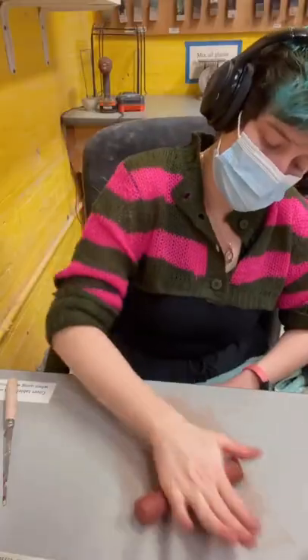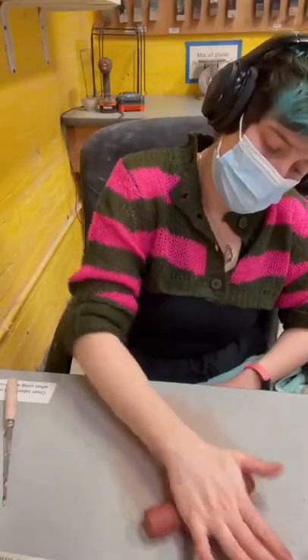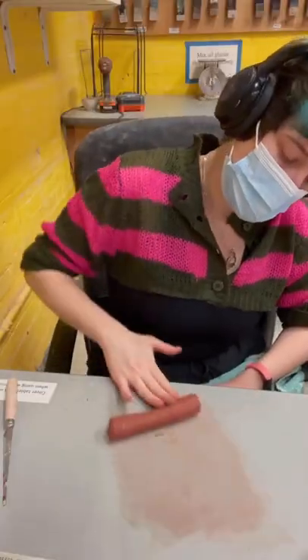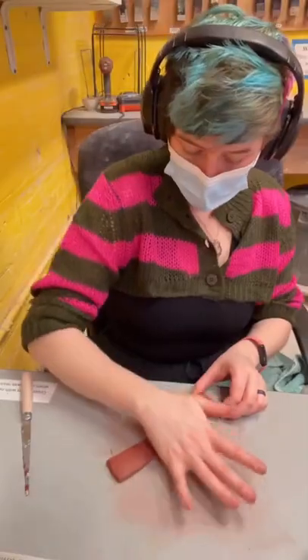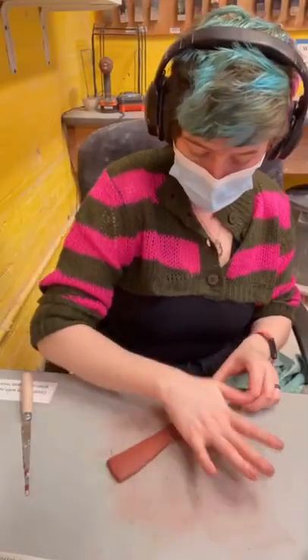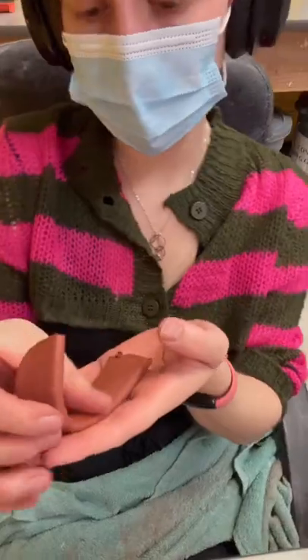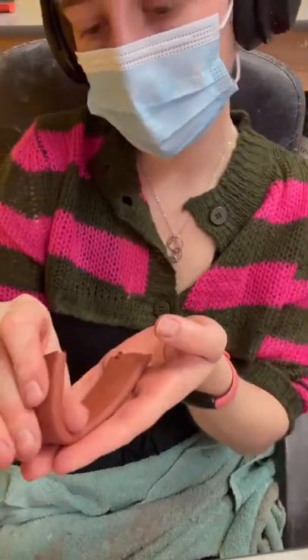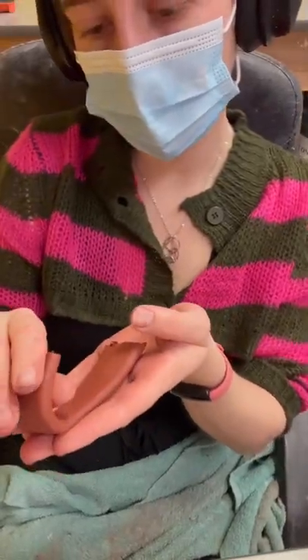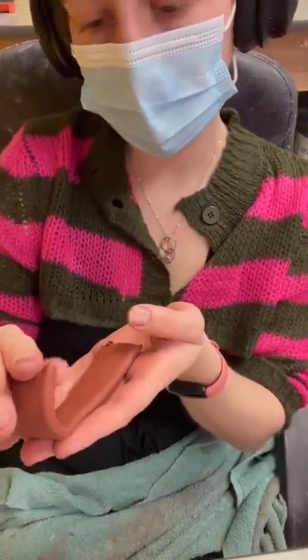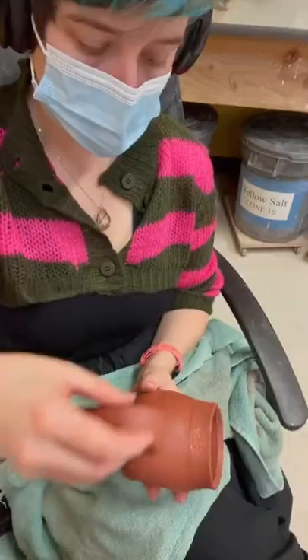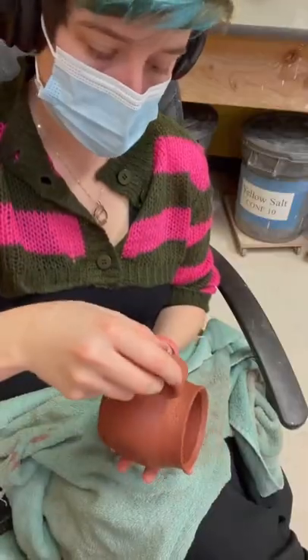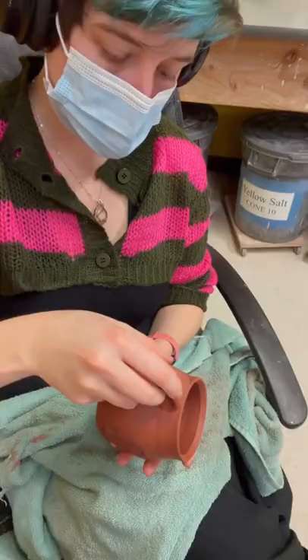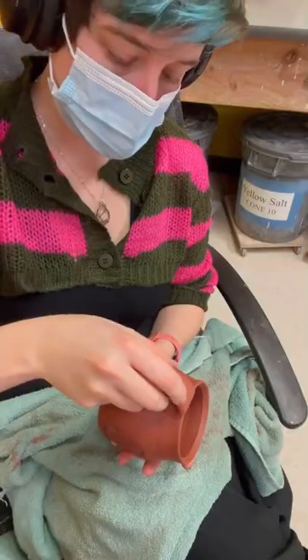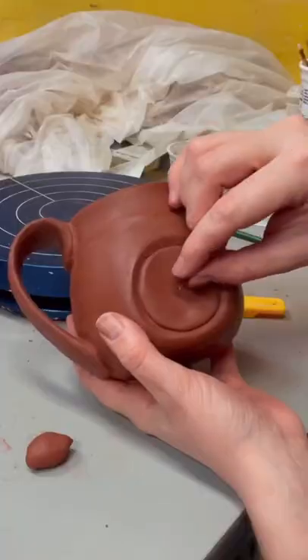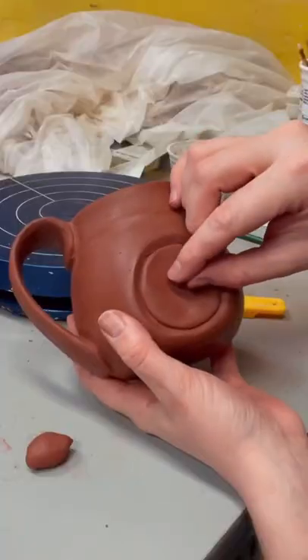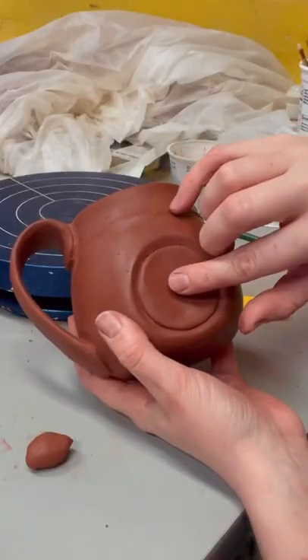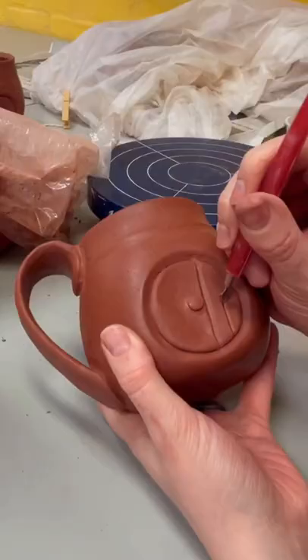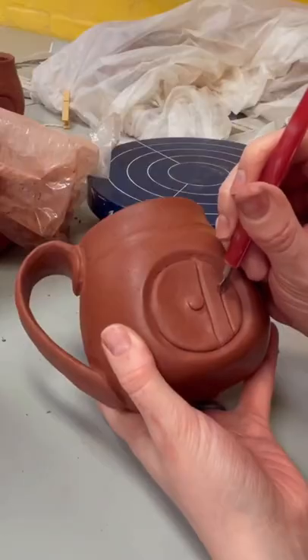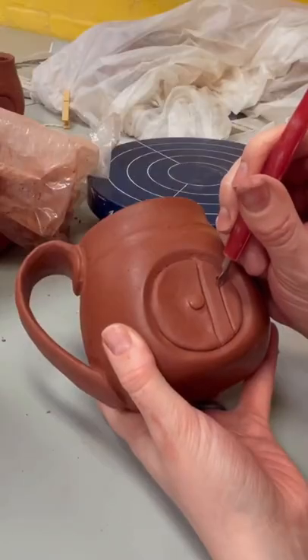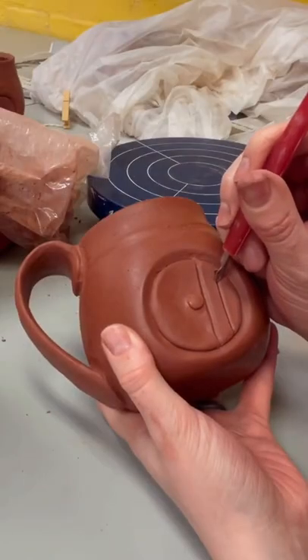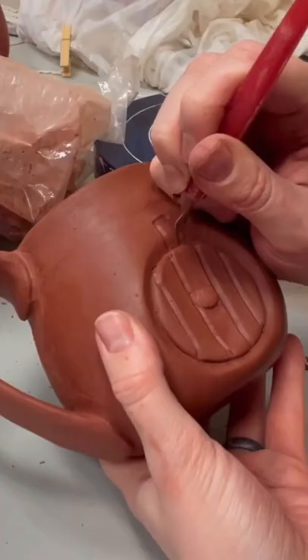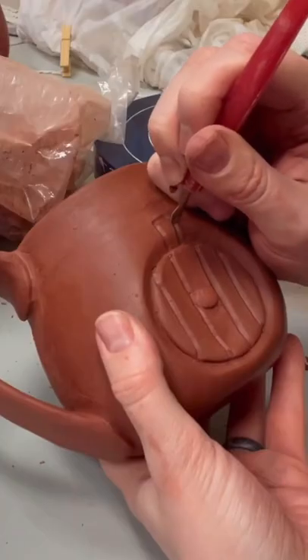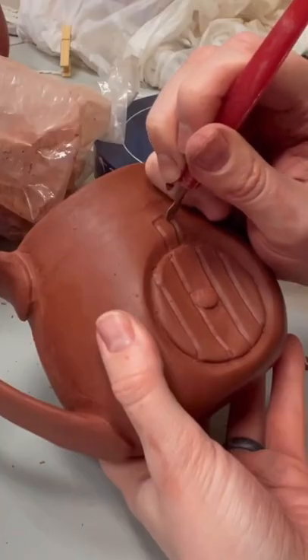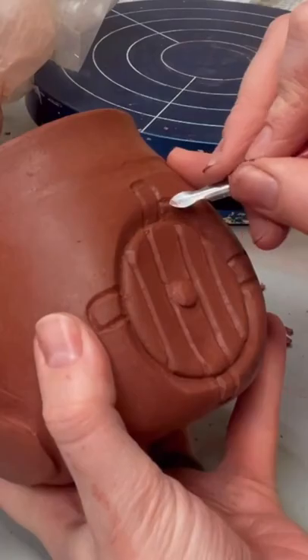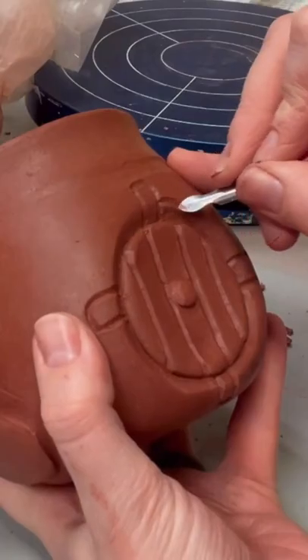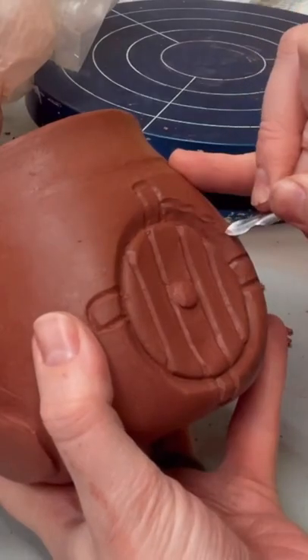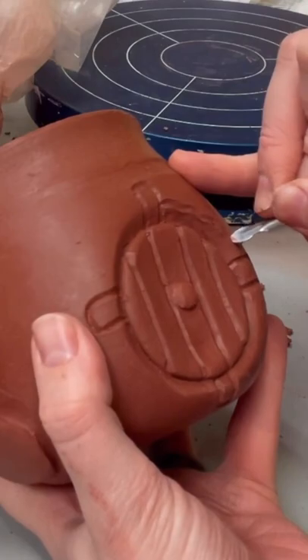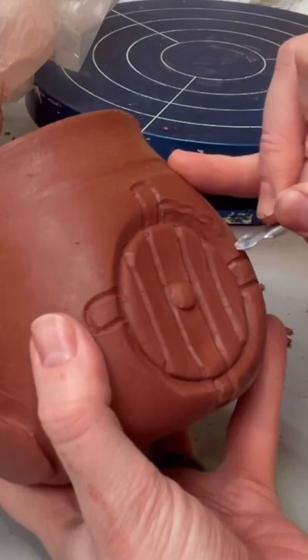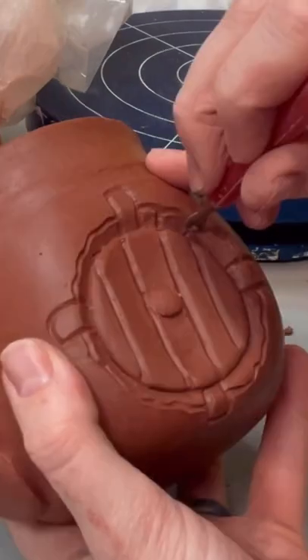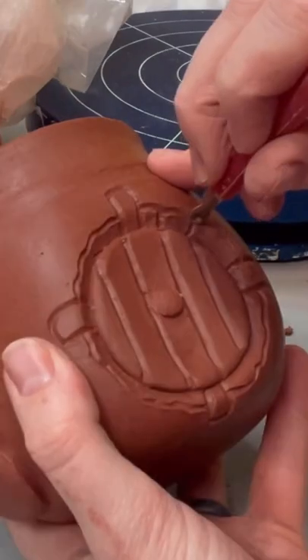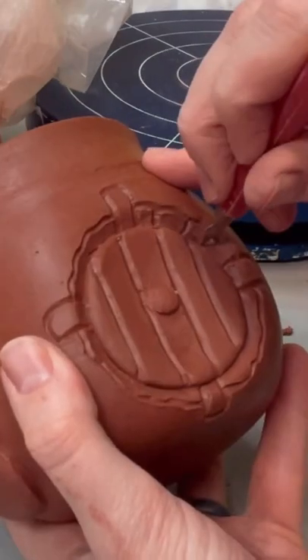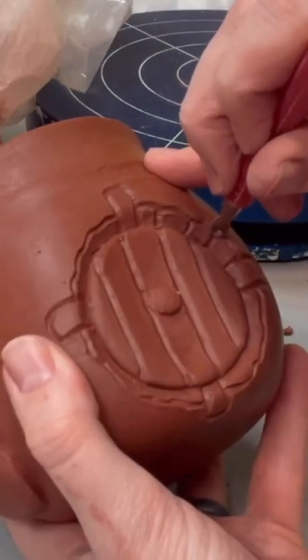Next up, these mugs need handles which is one of the longest steps of this process, taking about 20-30 minutes per mug. Then I use my scratchboard tool to add in that lovely brick and wood texture to the door.